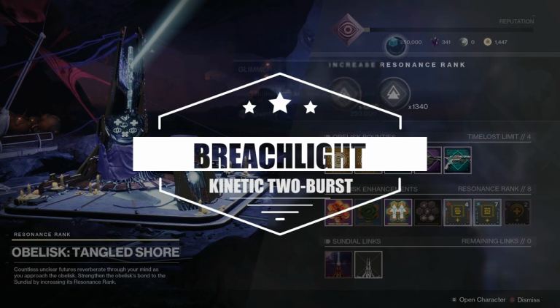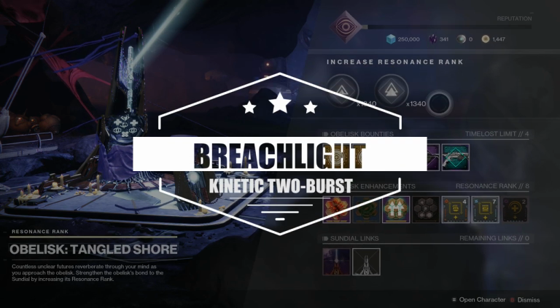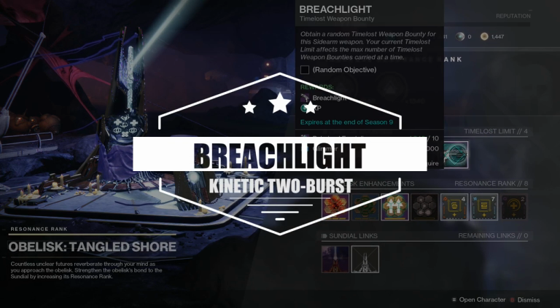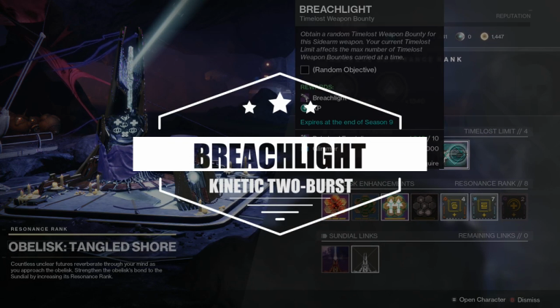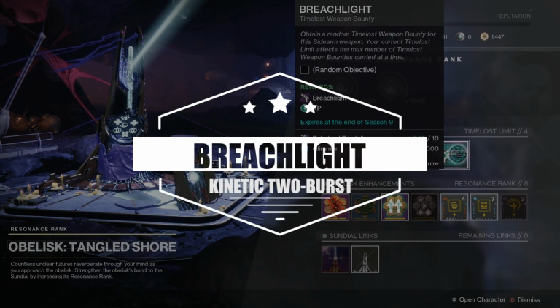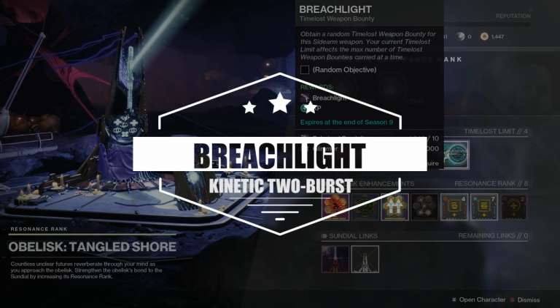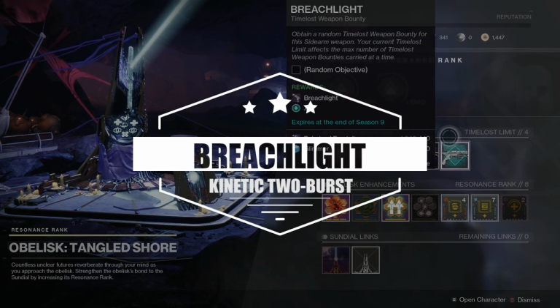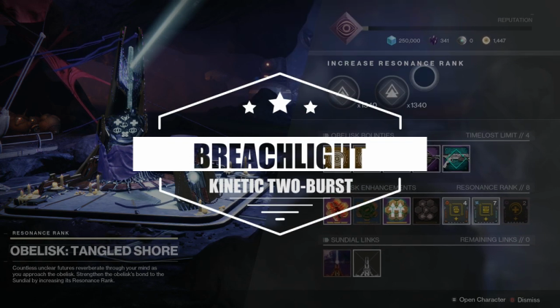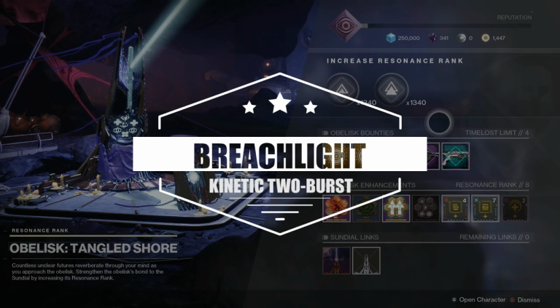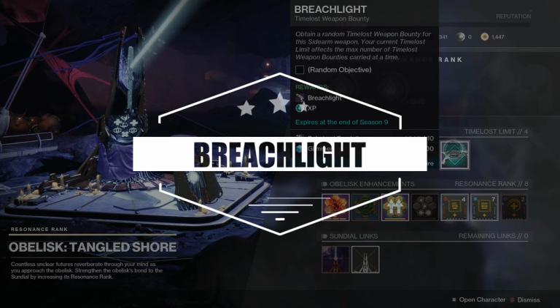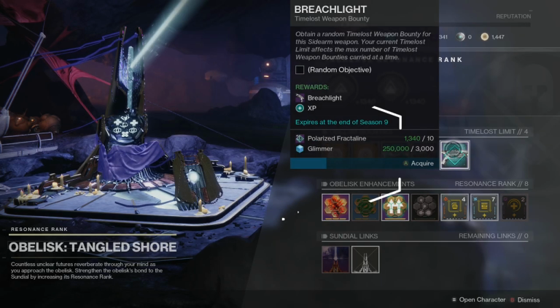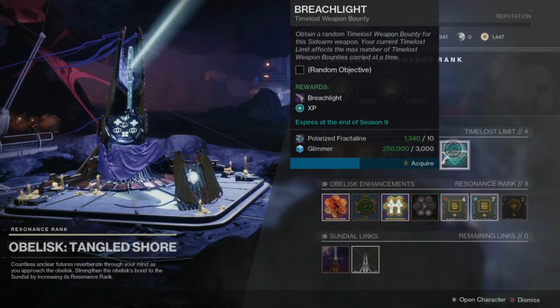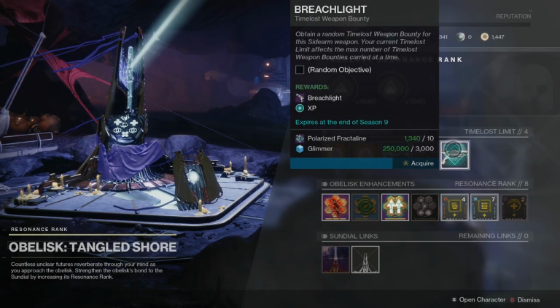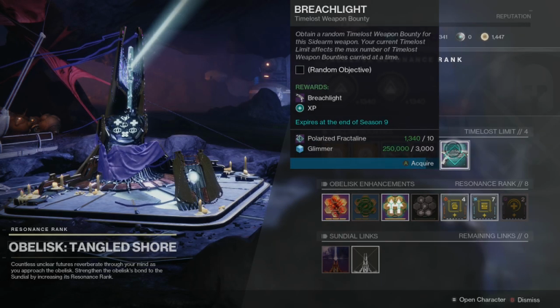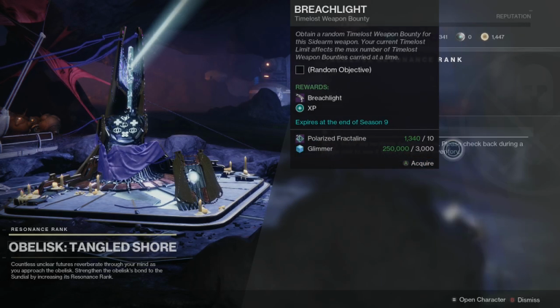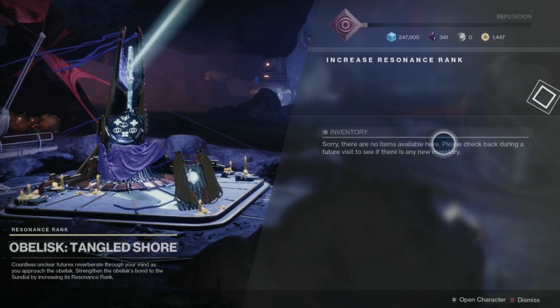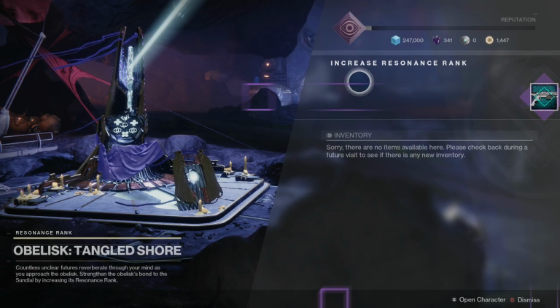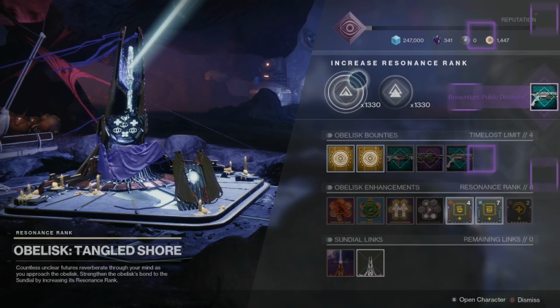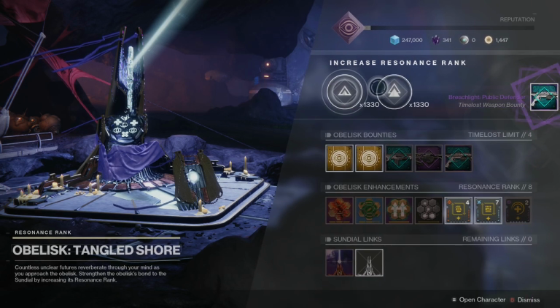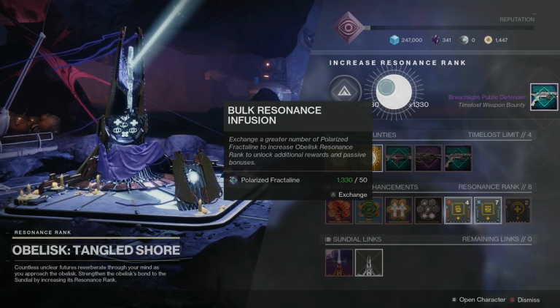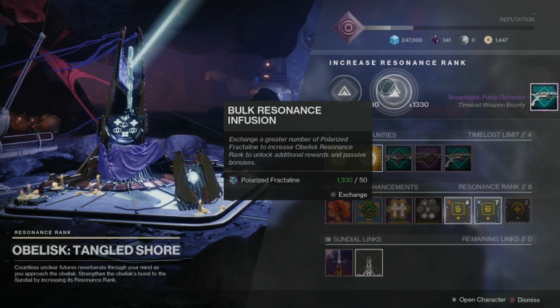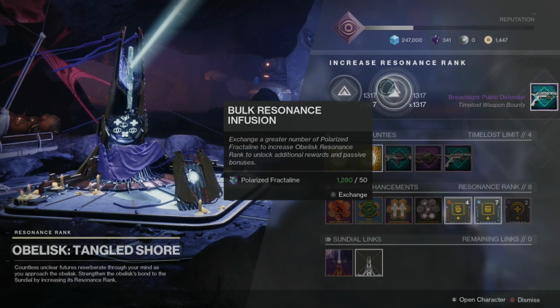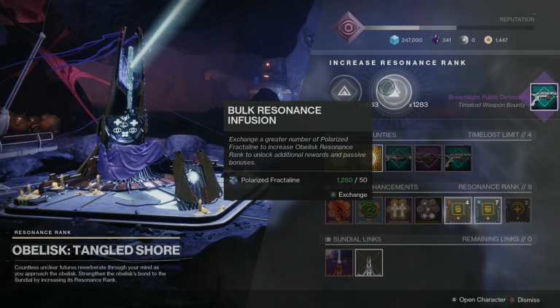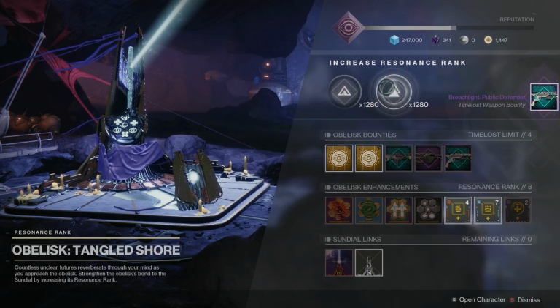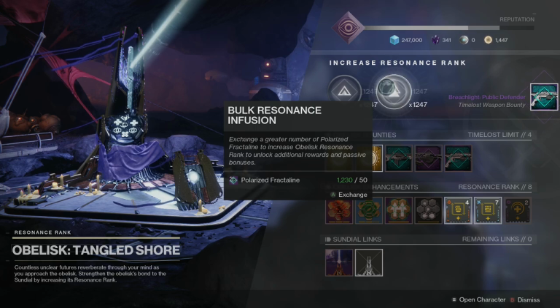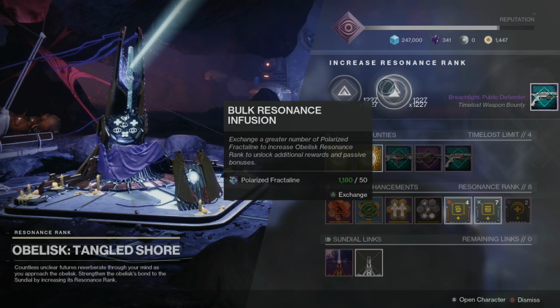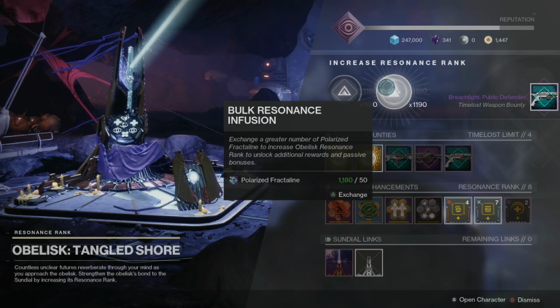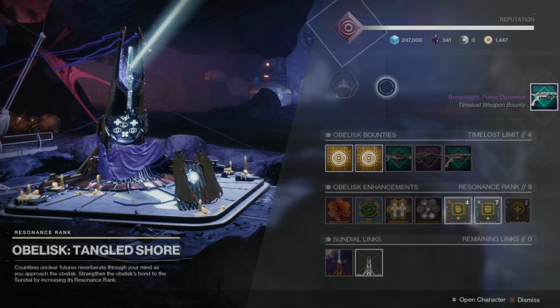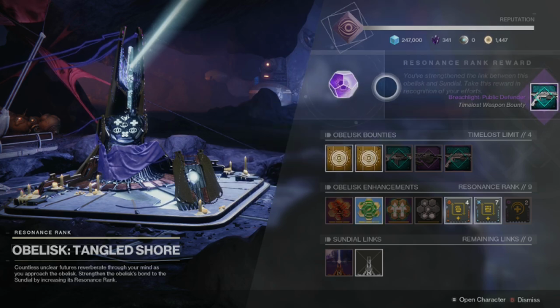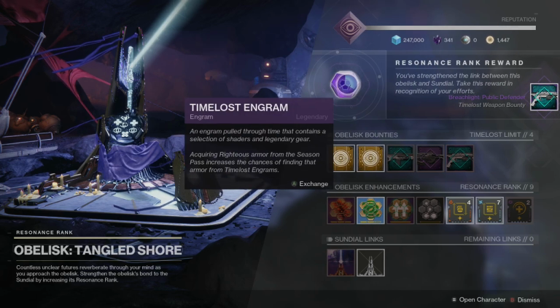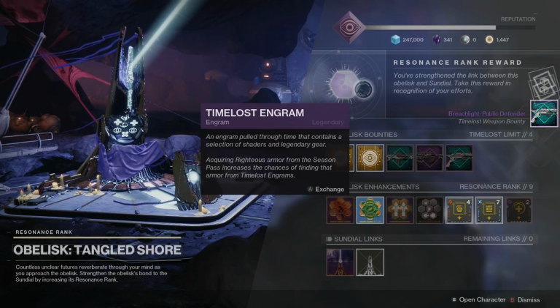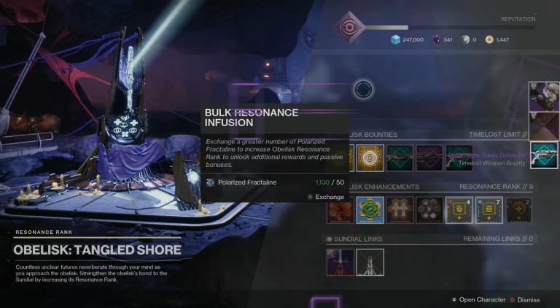Activate this obelisk and at the end of the Sundial this is going to be your reward. You can also do bounties, and later on in the season pass you're going to unlock the ability to have a second perk roll in the second node, that way you have an option.